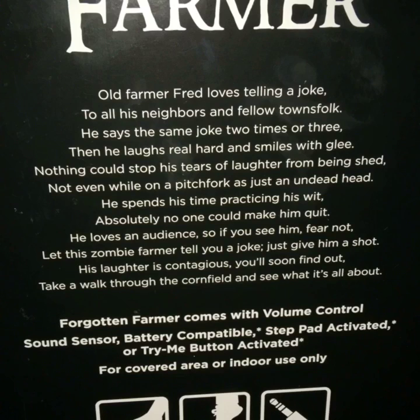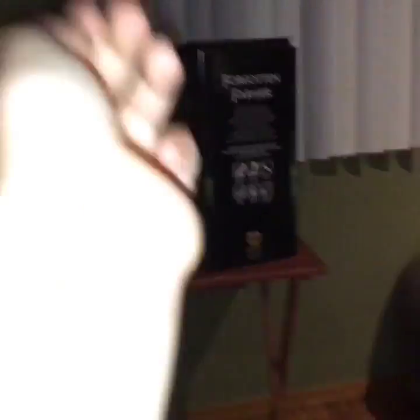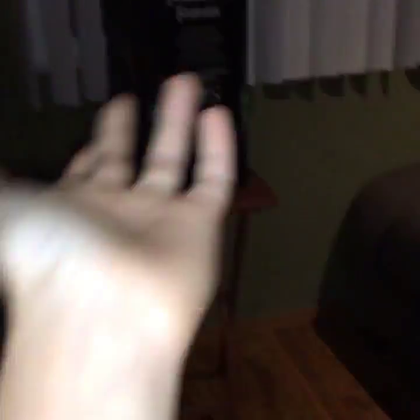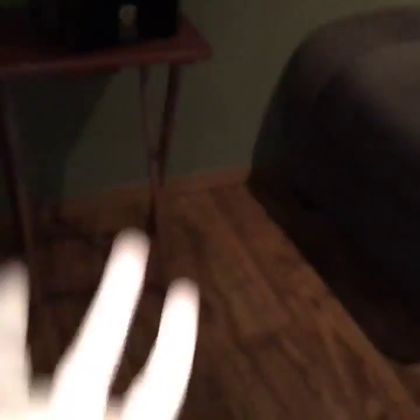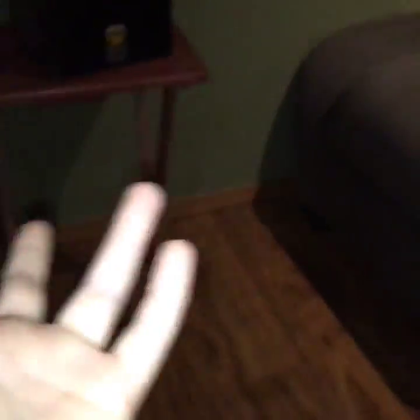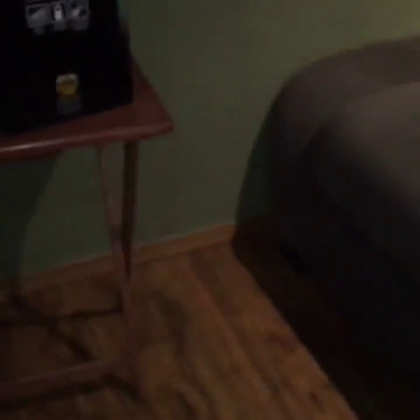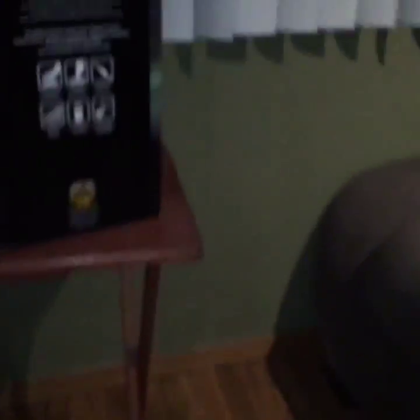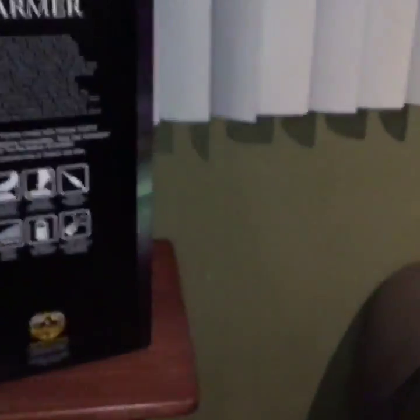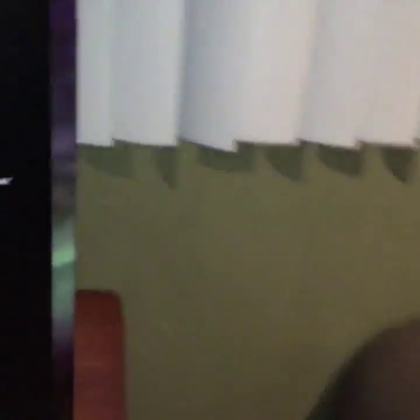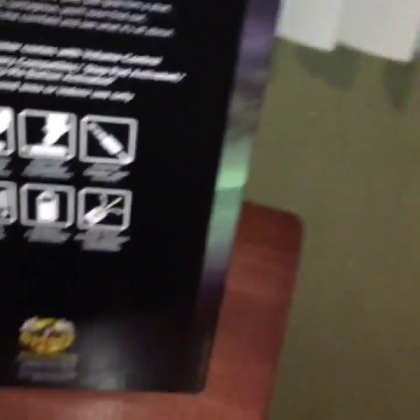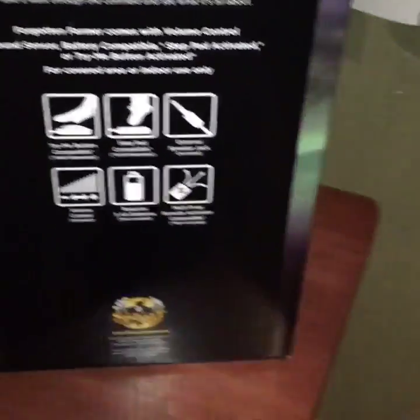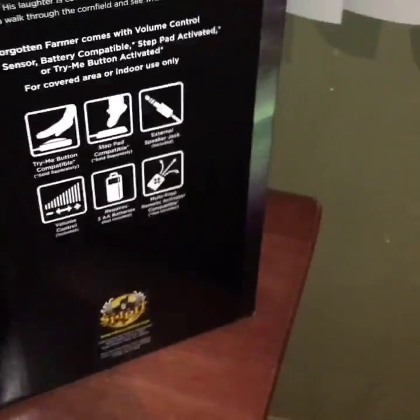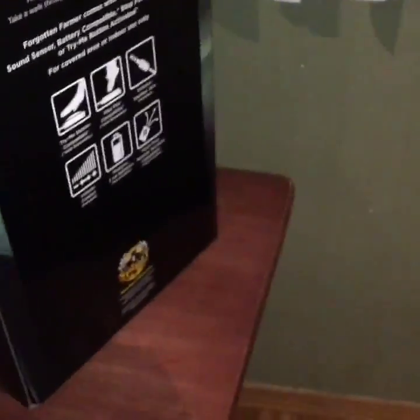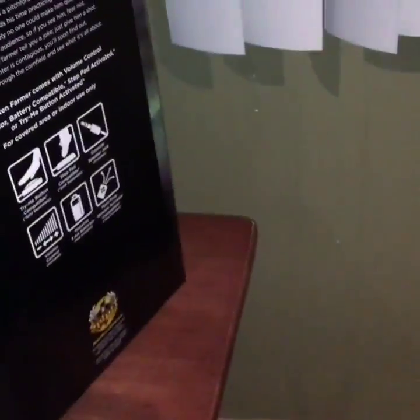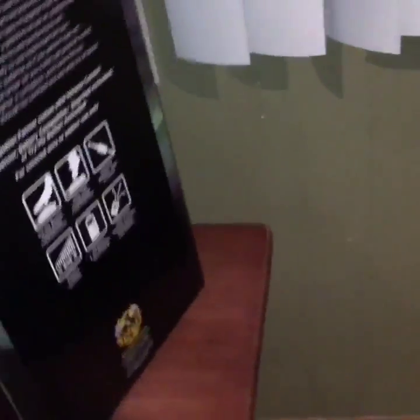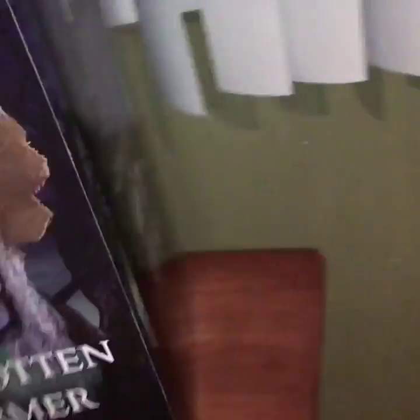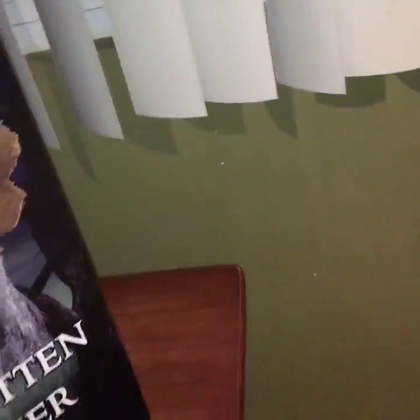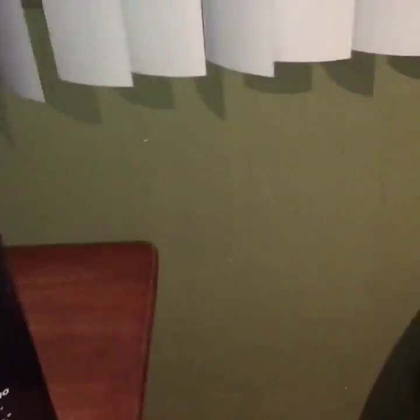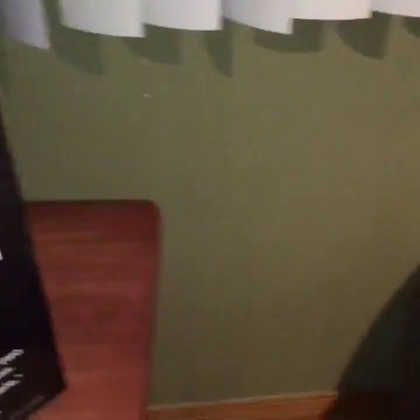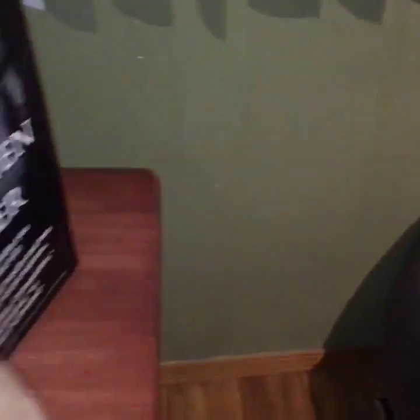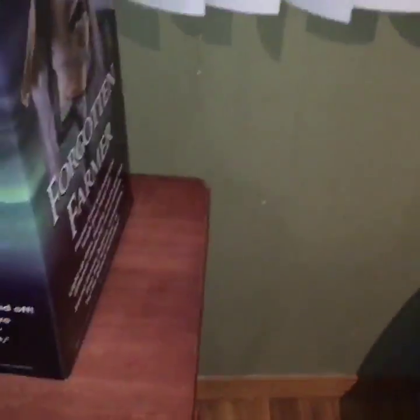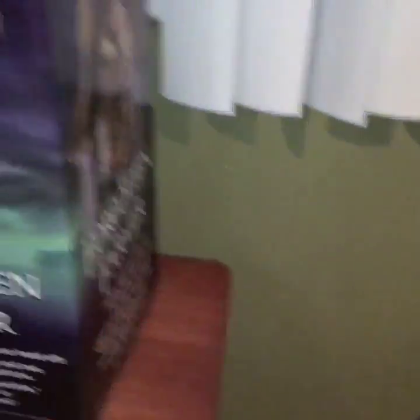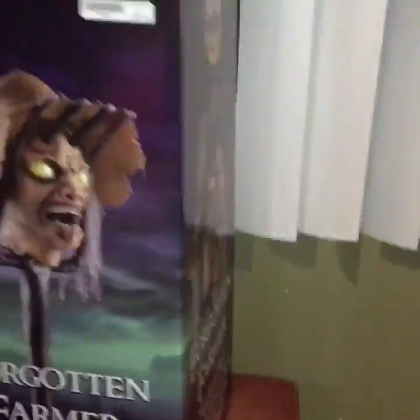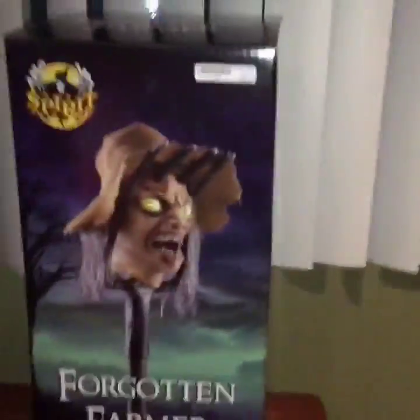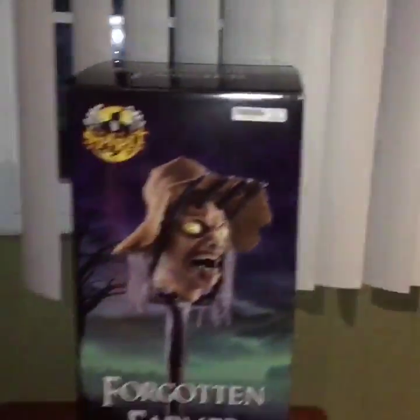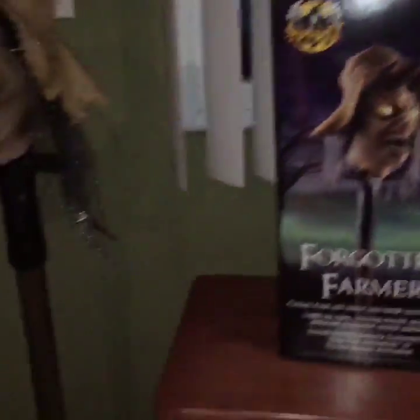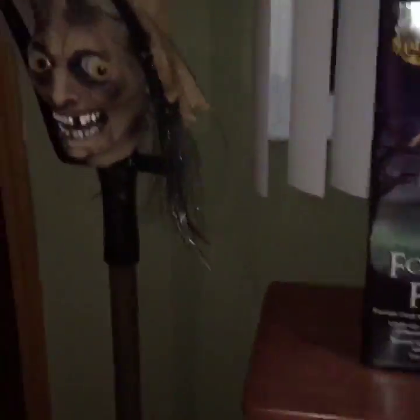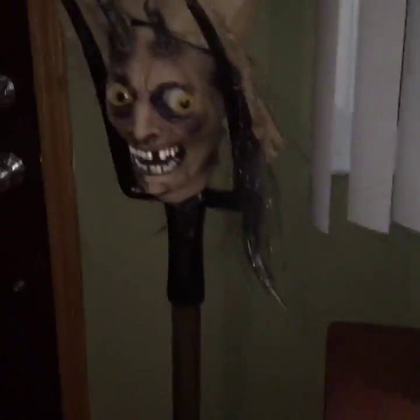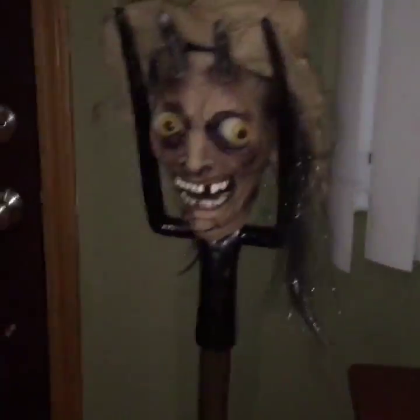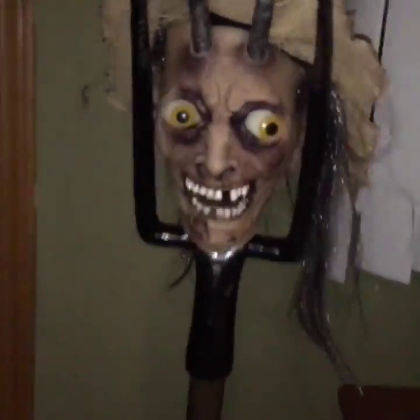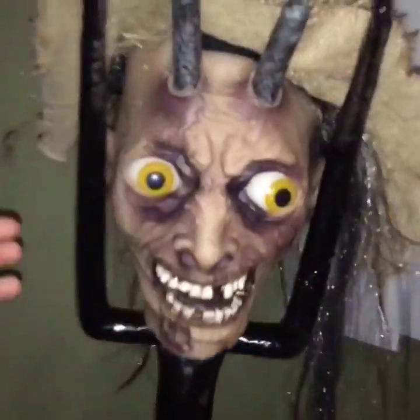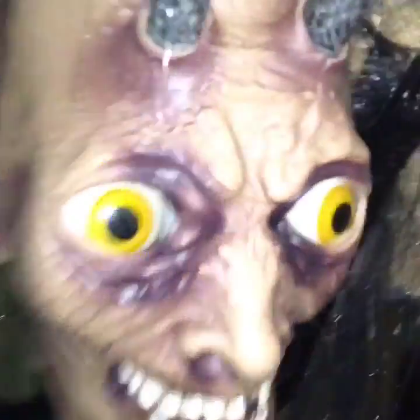This is the second take of this because the audio cut out. But anyway, I'm going to go show him to you now.